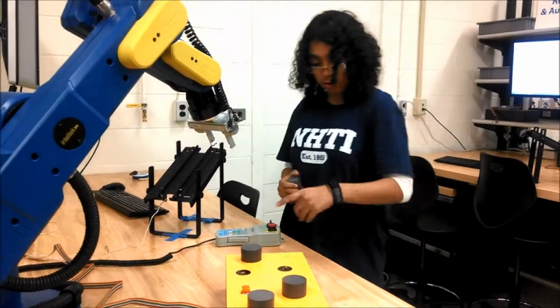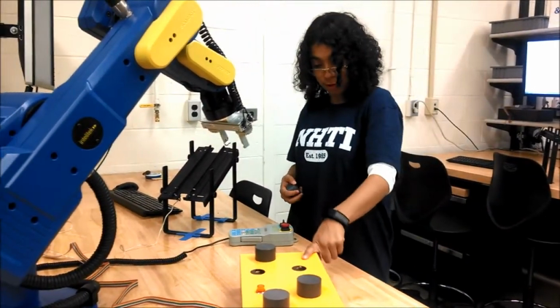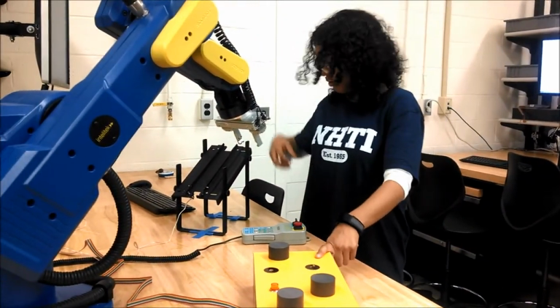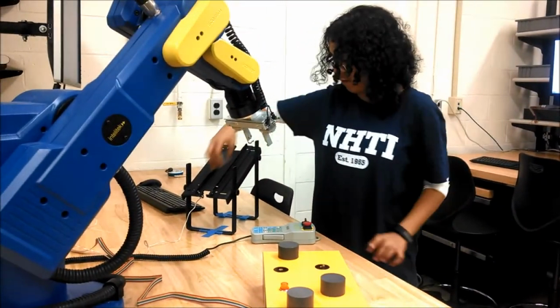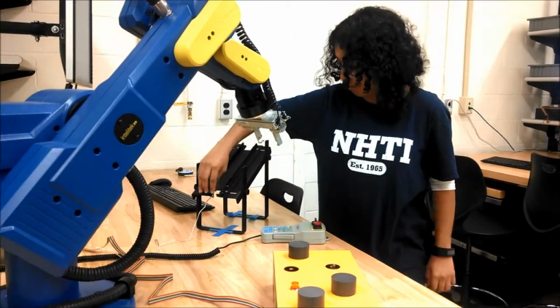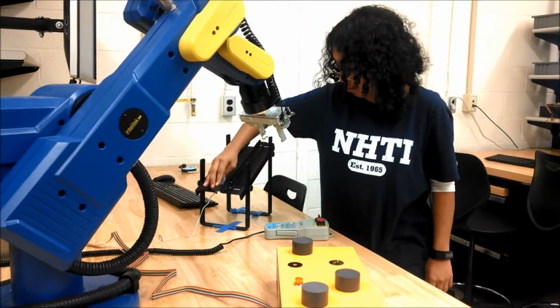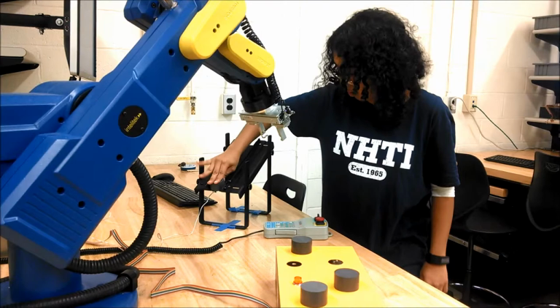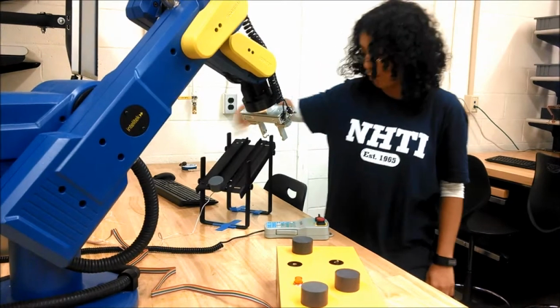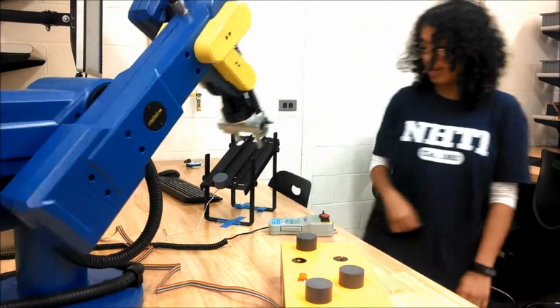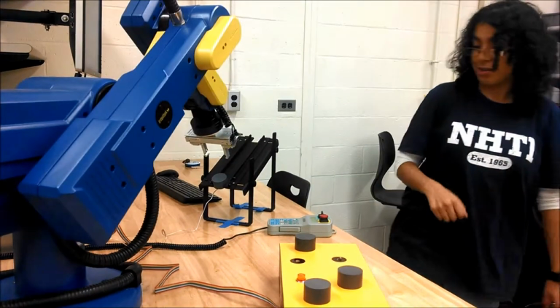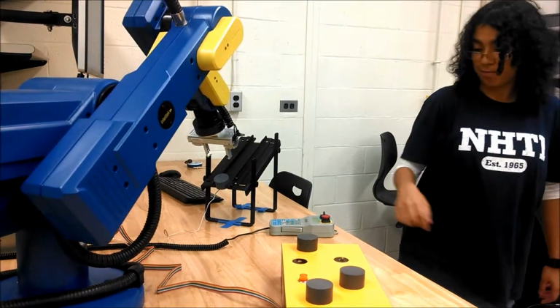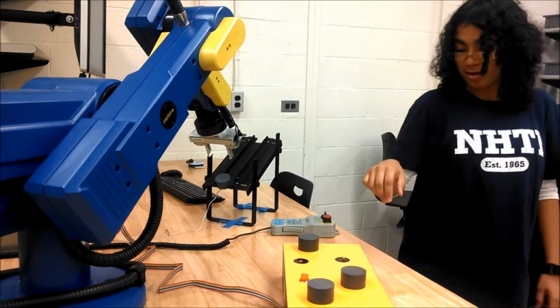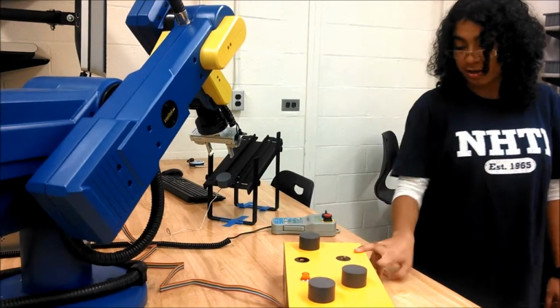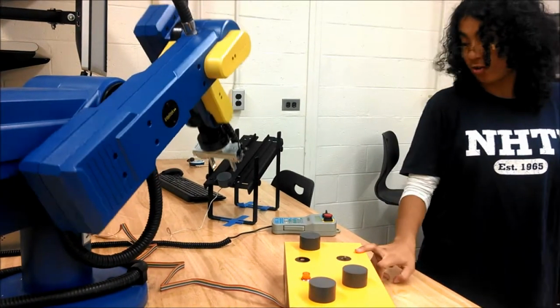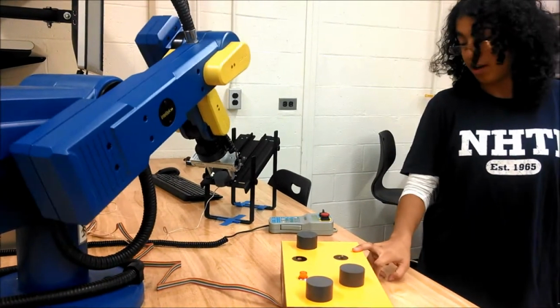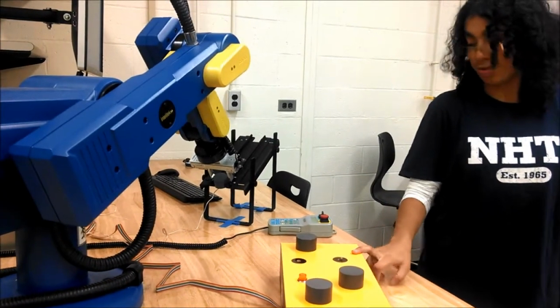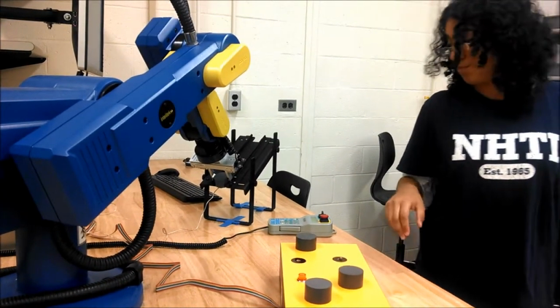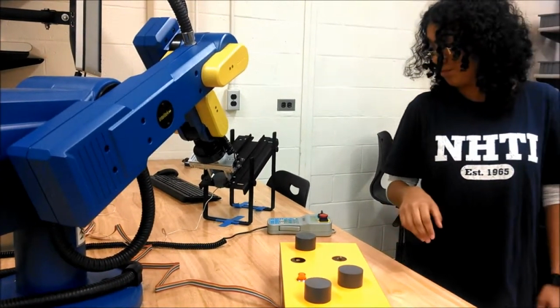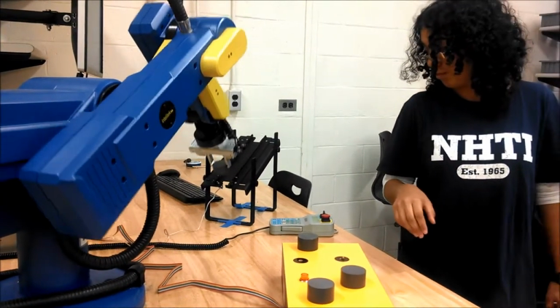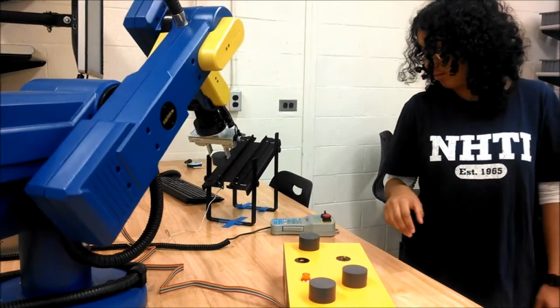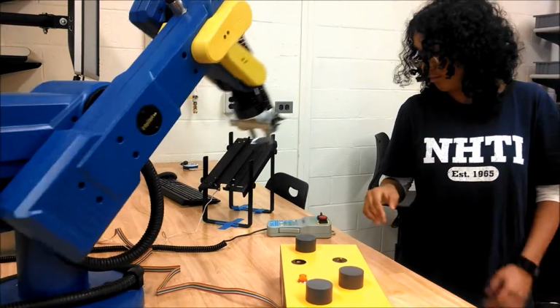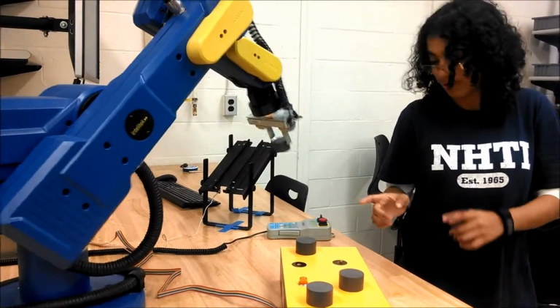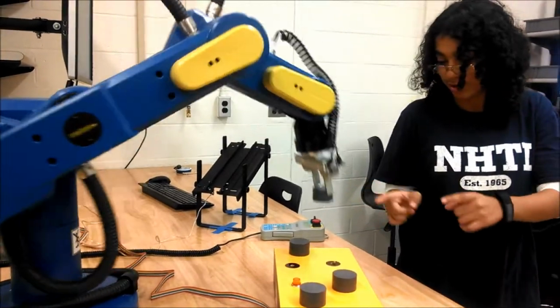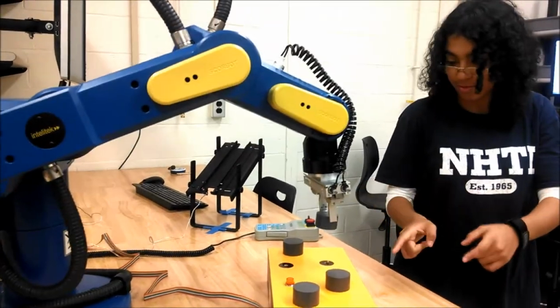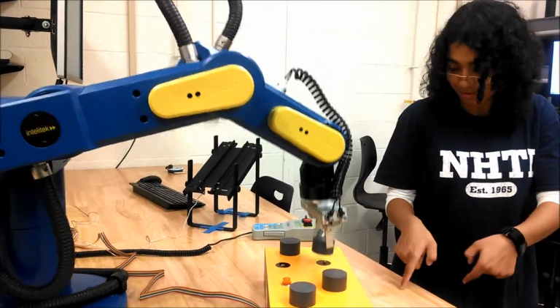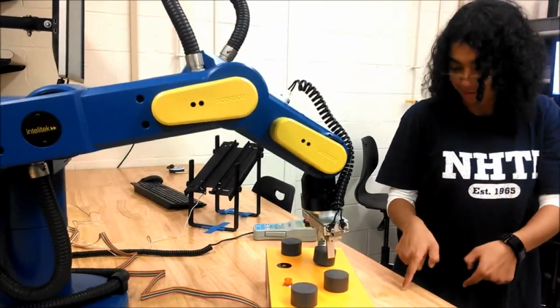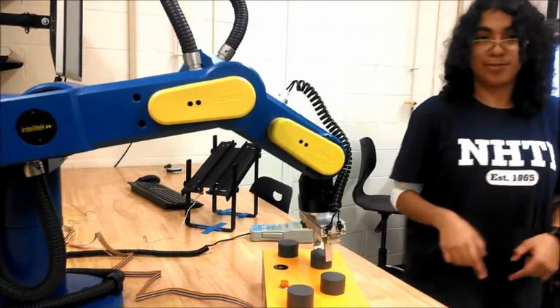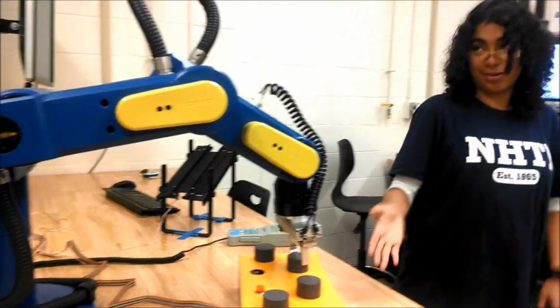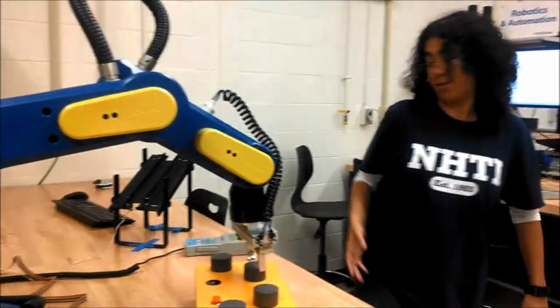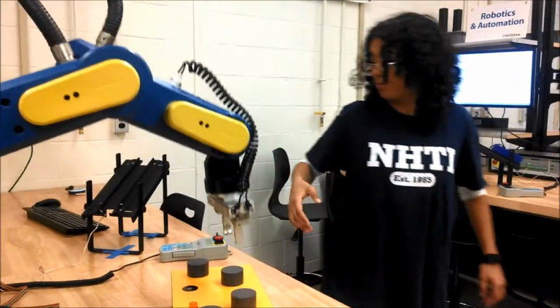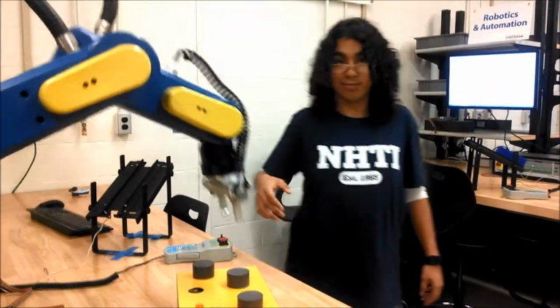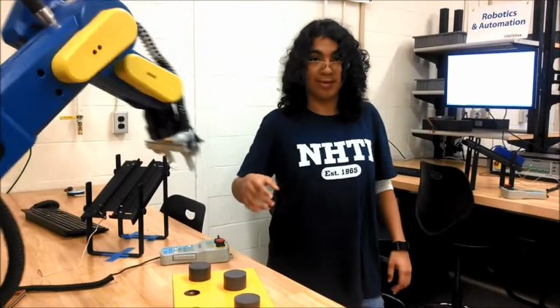So SWAT 2 is now available. We place that on there, and it should go to SWAT 2. Yay, robot!